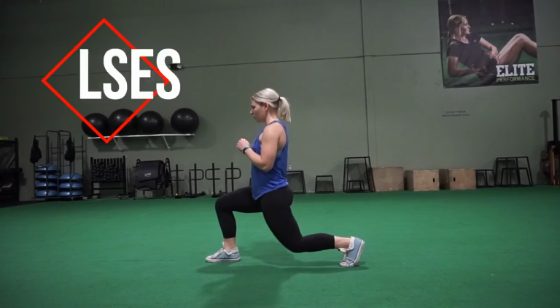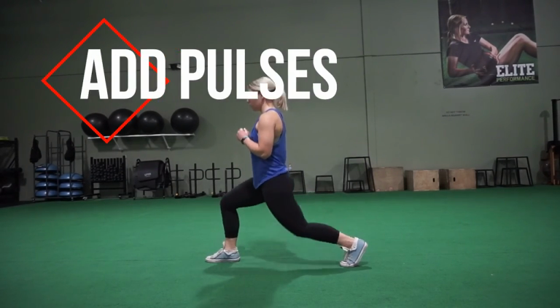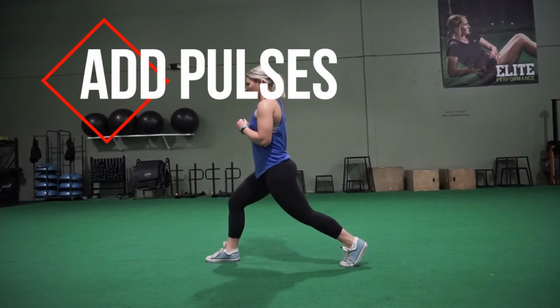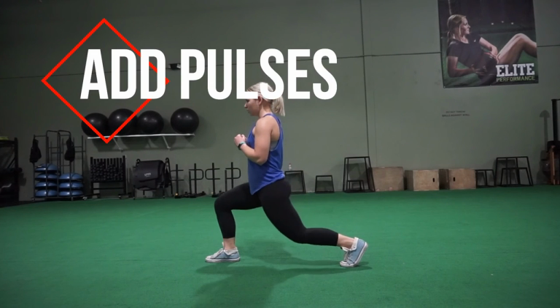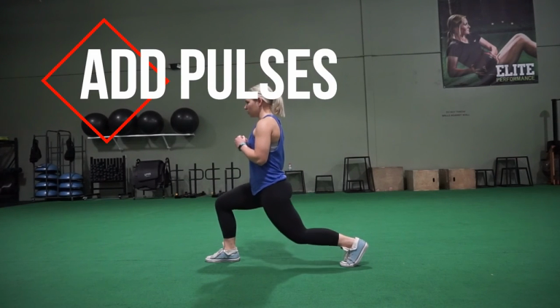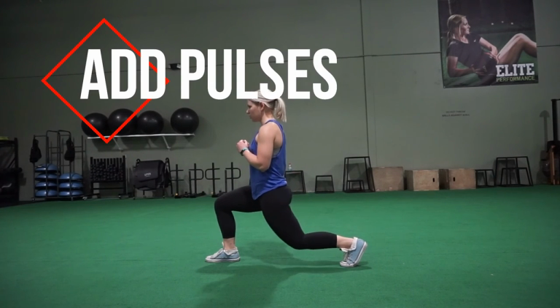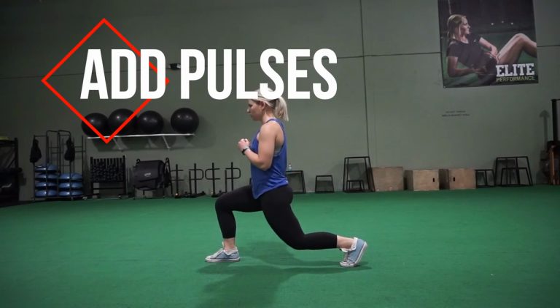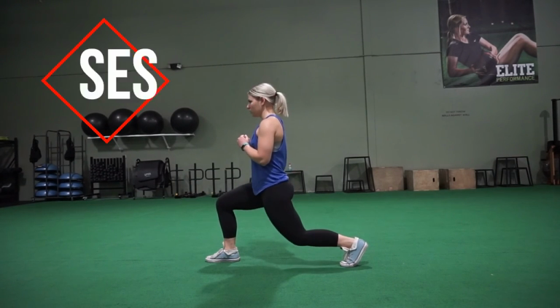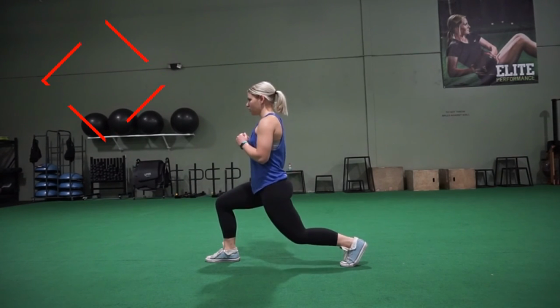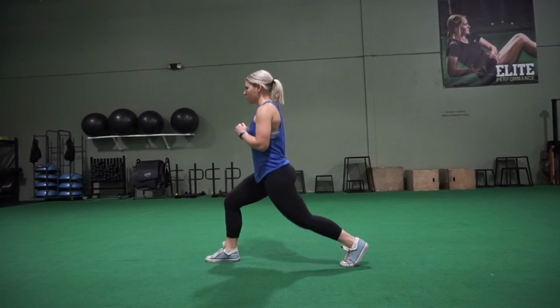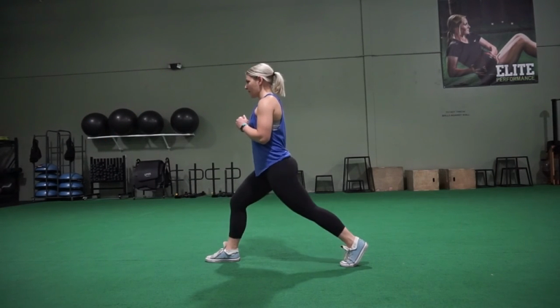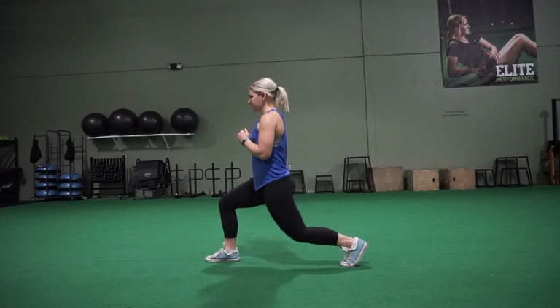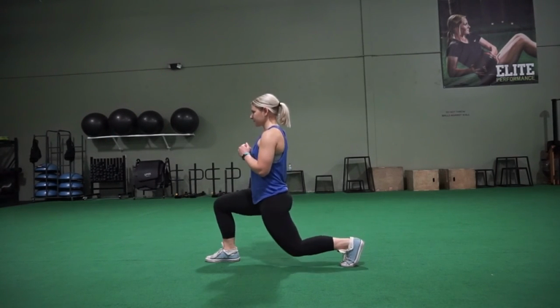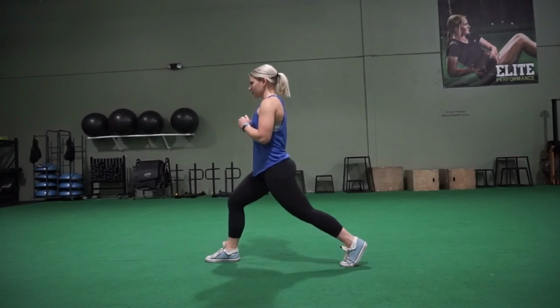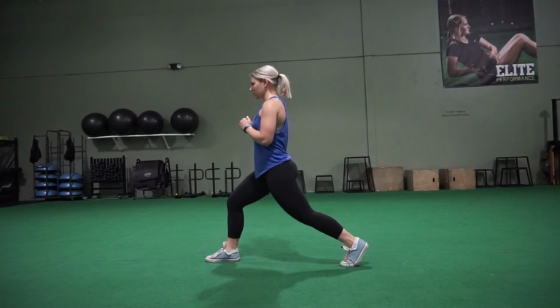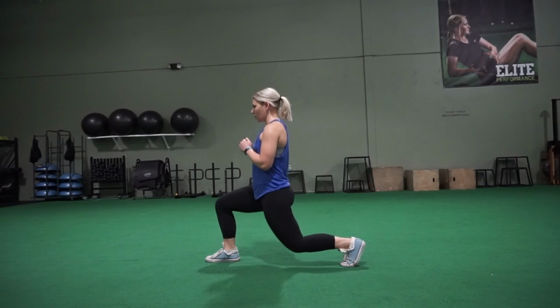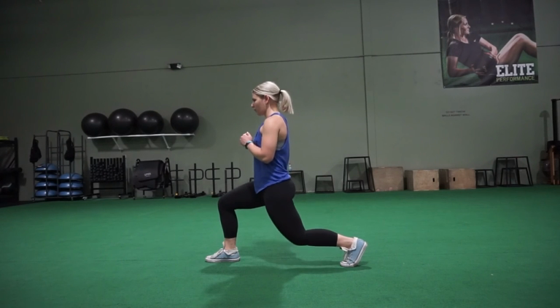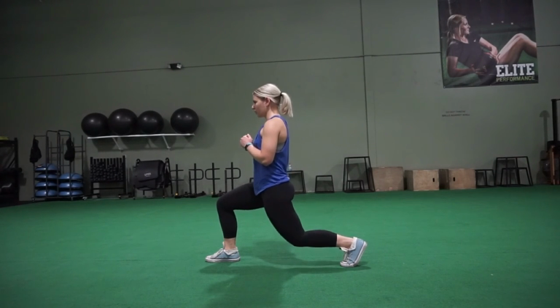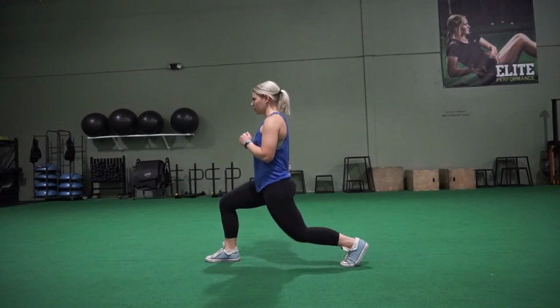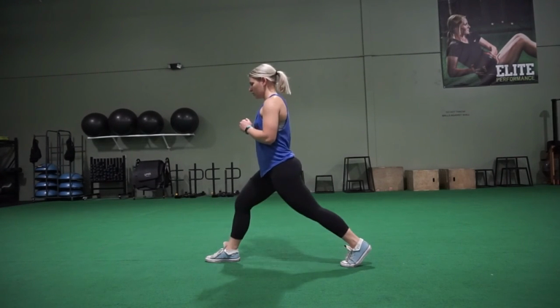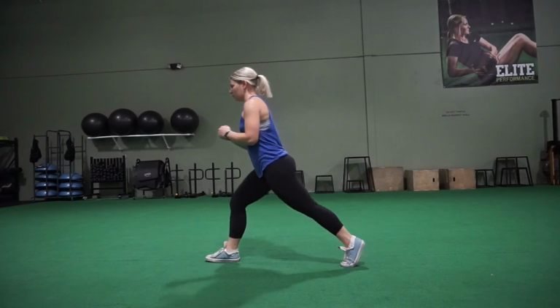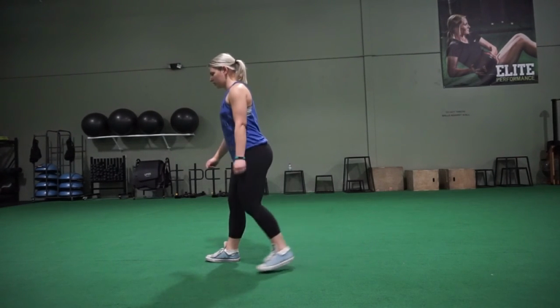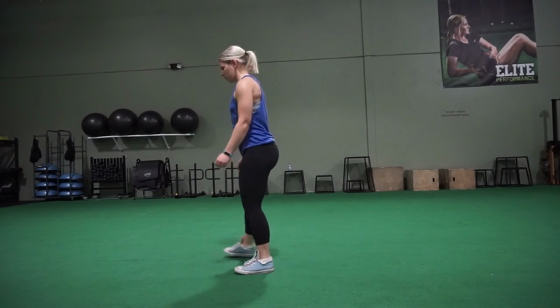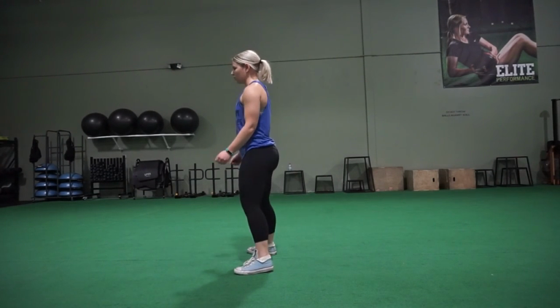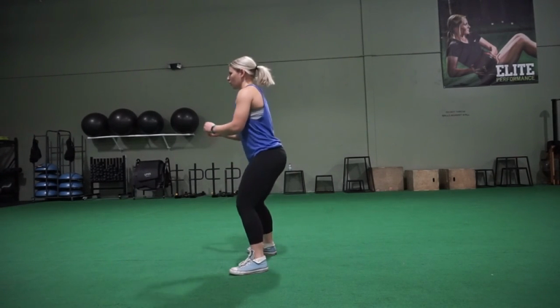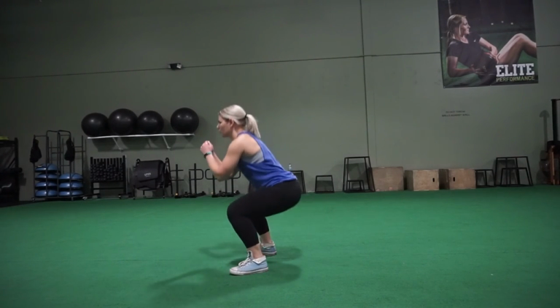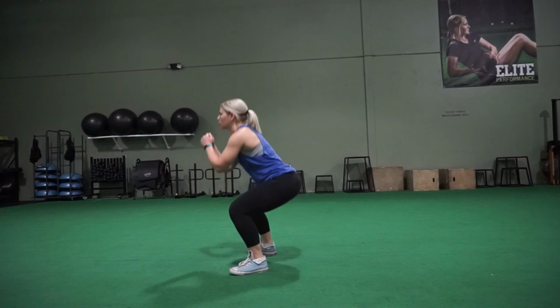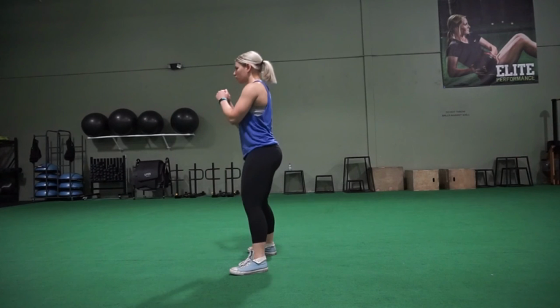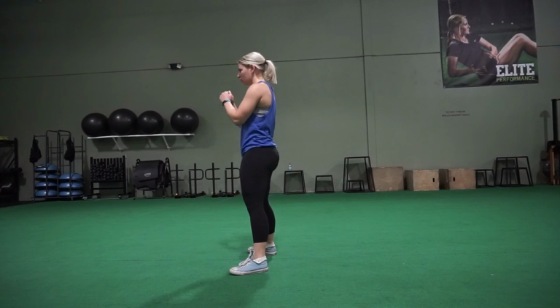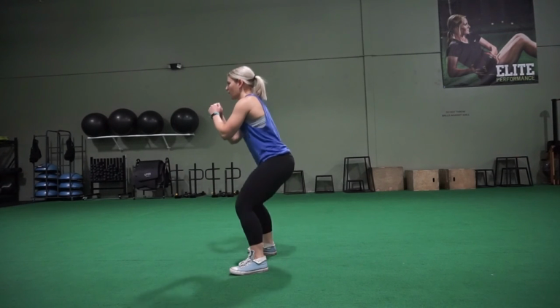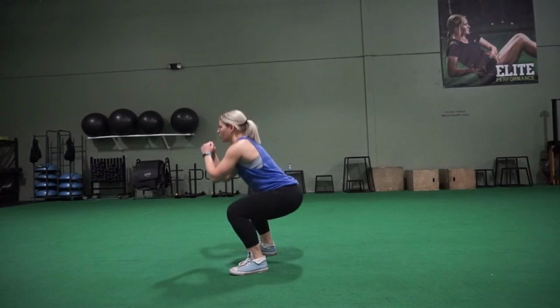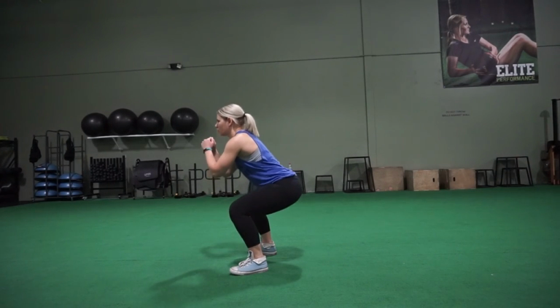And the last variation is you can add pulses. You saw I did a full move, and then here's it with a pulse — it's just little micro movements at the bottom or top of any sort of movement. So squat, pulse, pulse, pulse, pulse, and up. And again squat, pulse, pulse, pulse, and up. That's it.